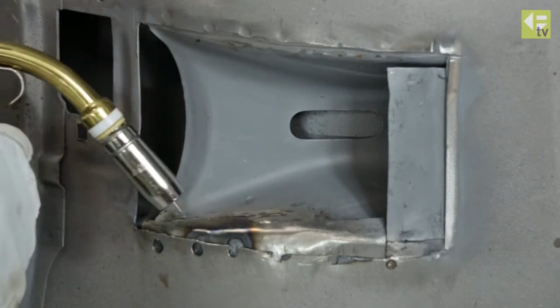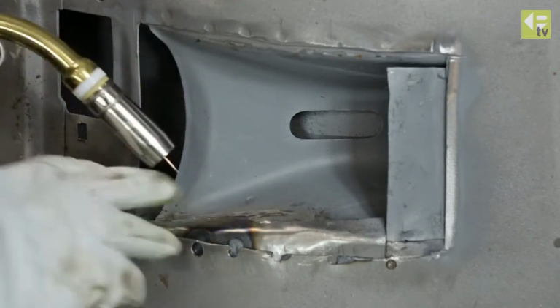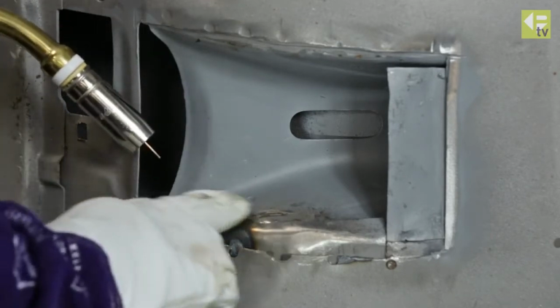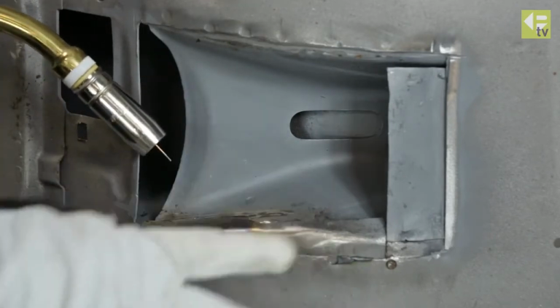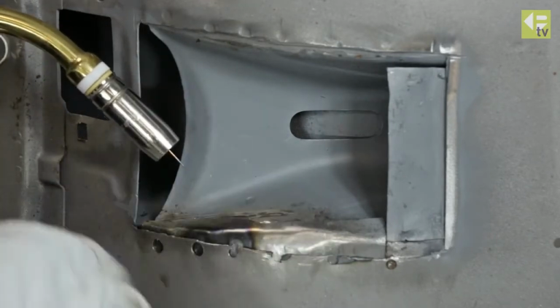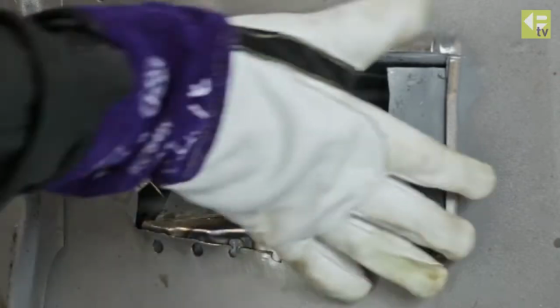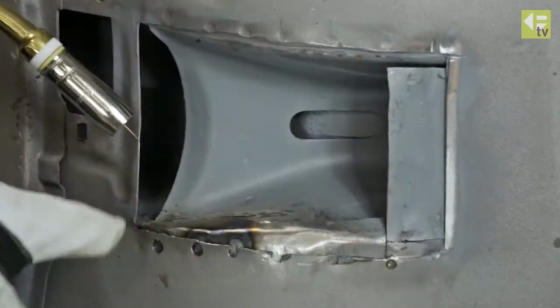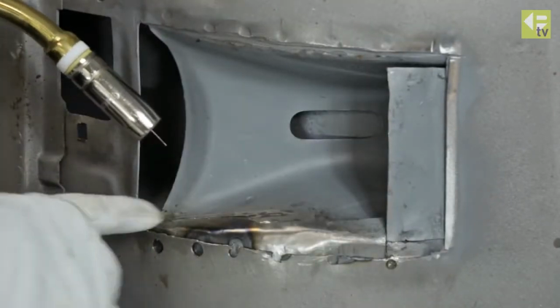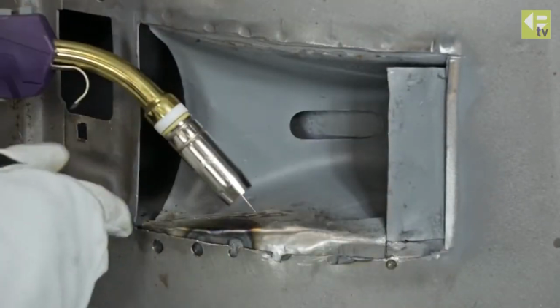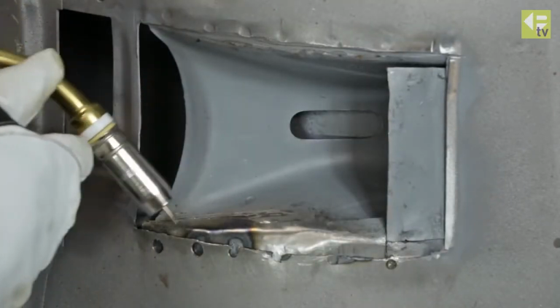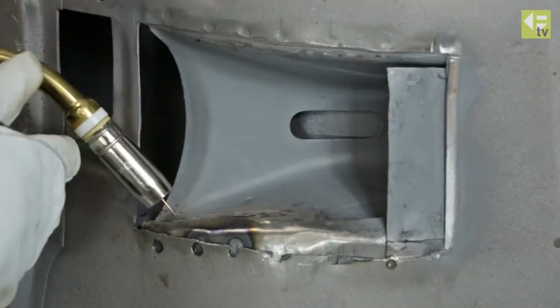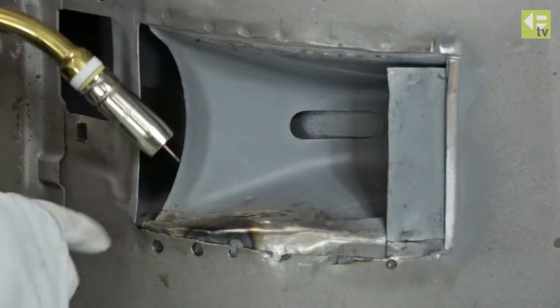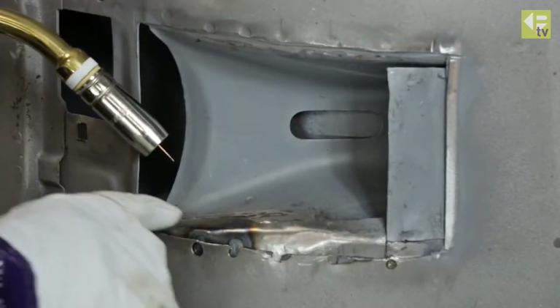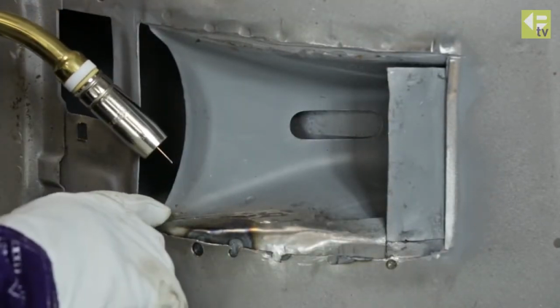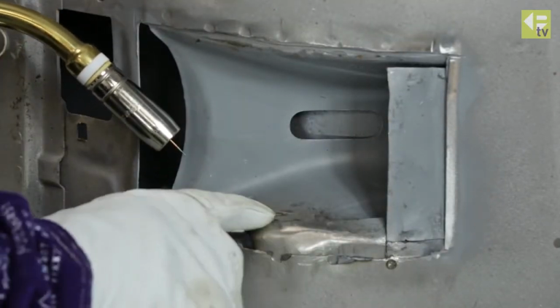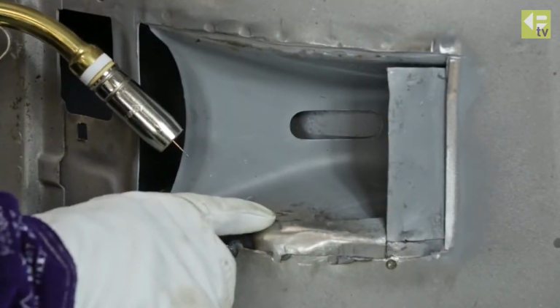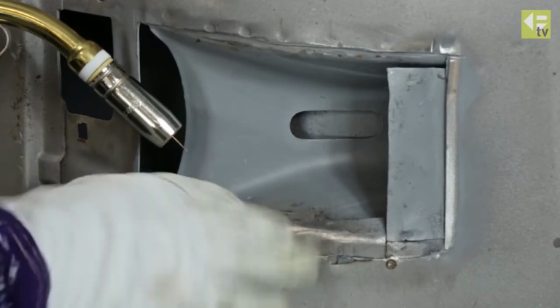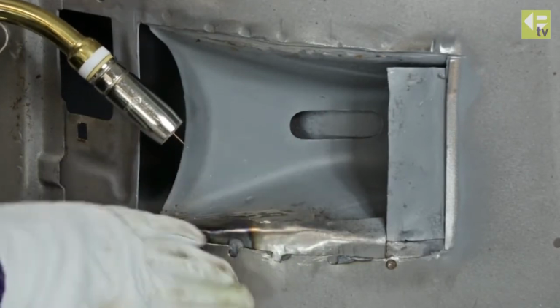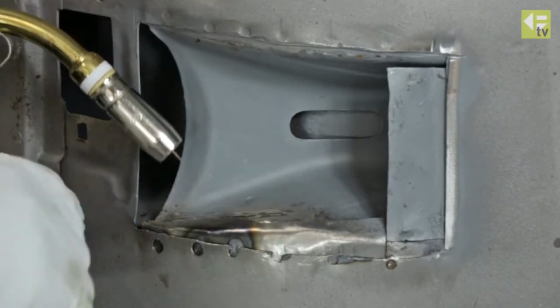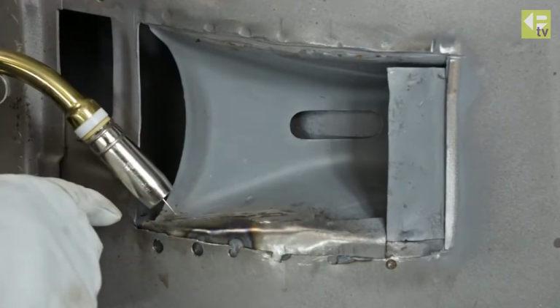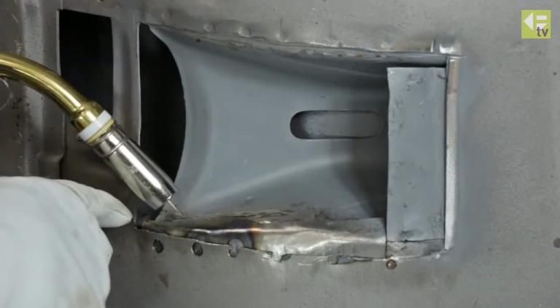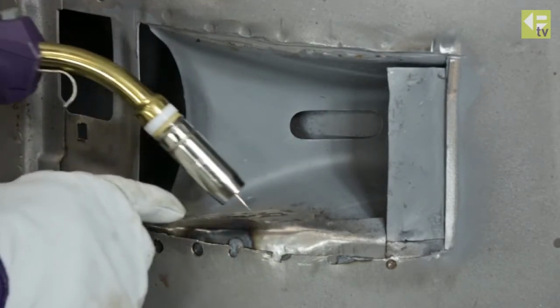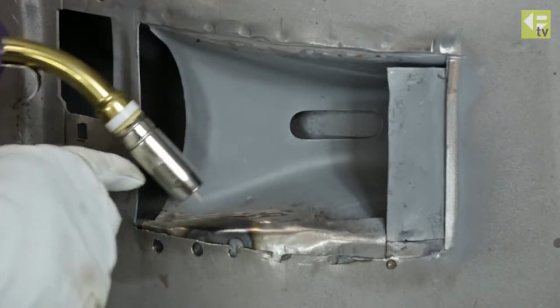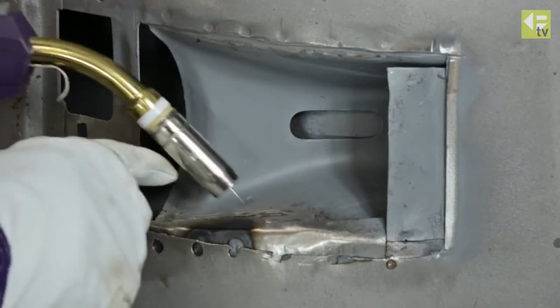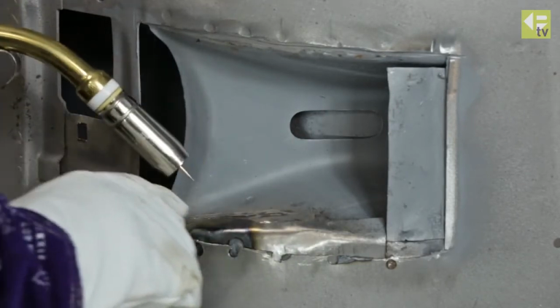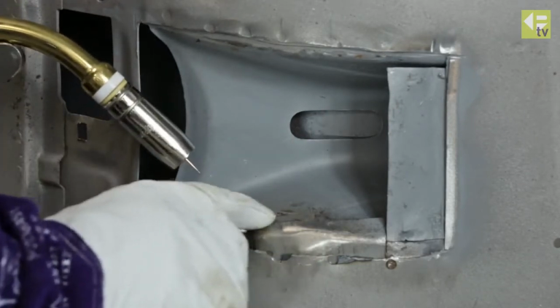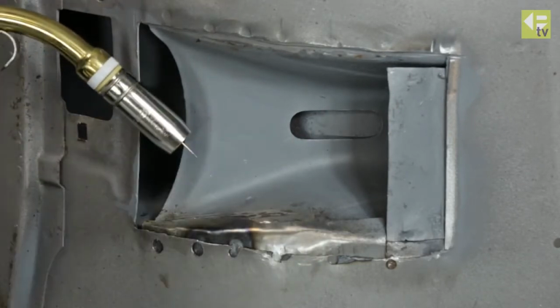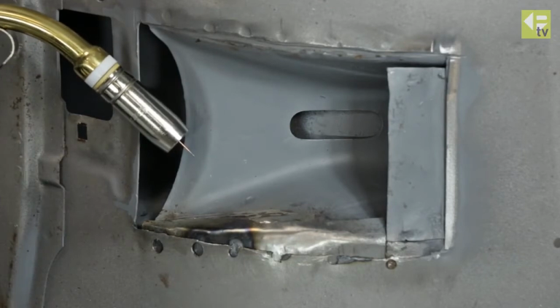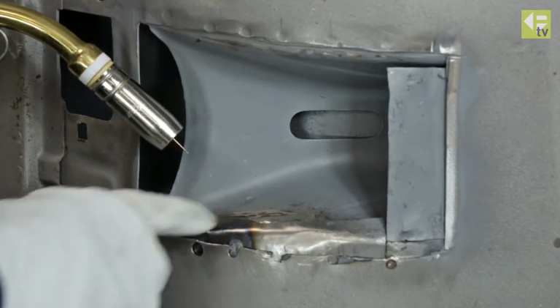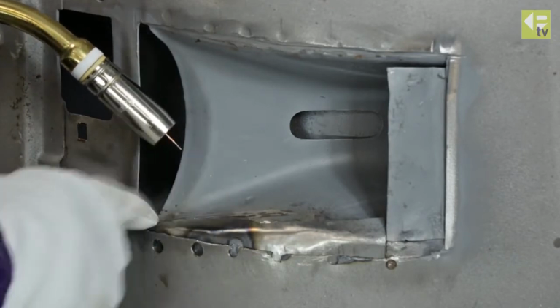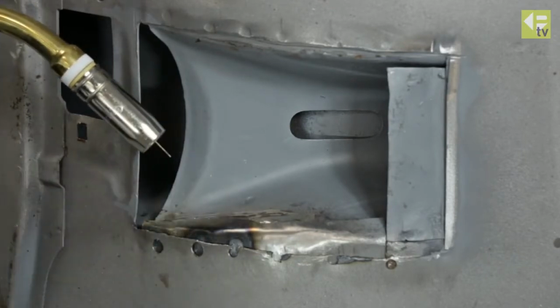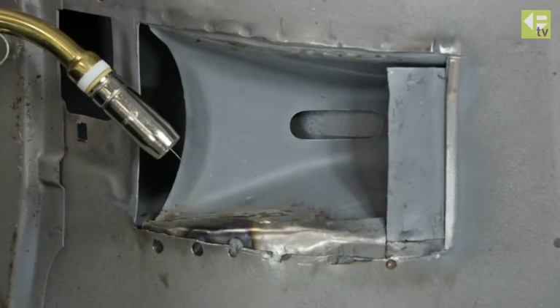It's a weld that won't be visible once it's complete, so we're just going to MIG weld it. We won't do it in one continuous run because we'd get a lot of distortion, so we'll do stitches backwards and forwards until we have a continuous weld in that area.